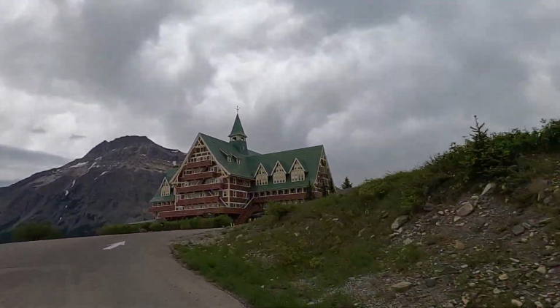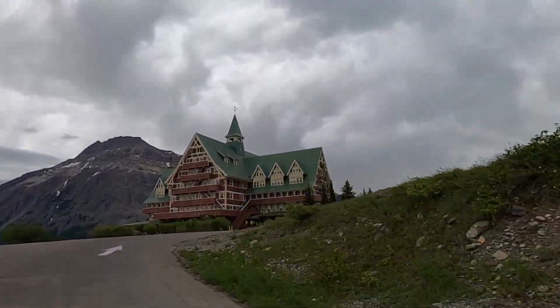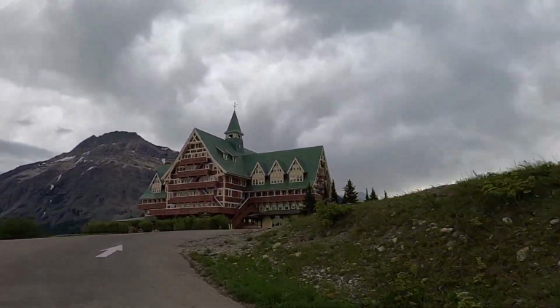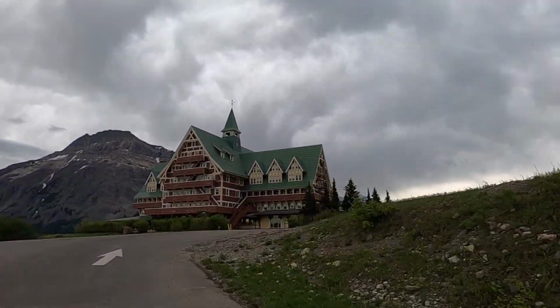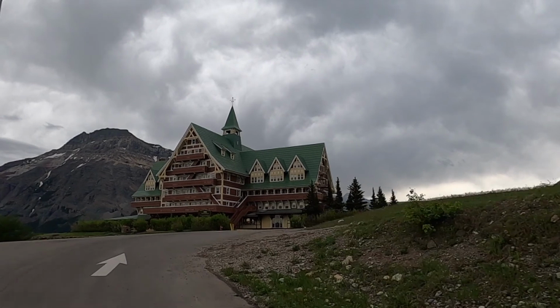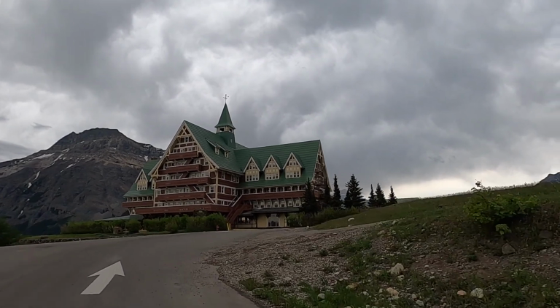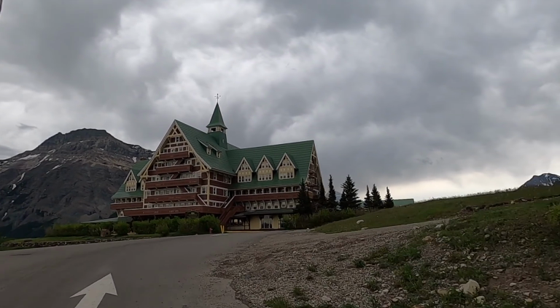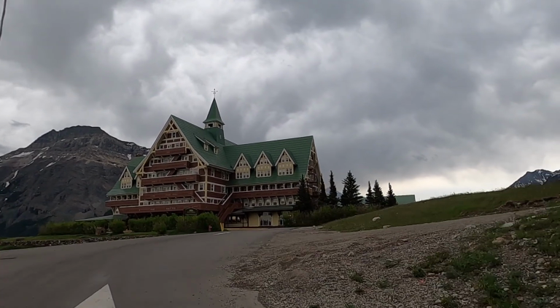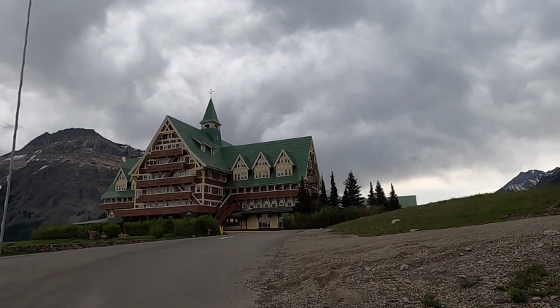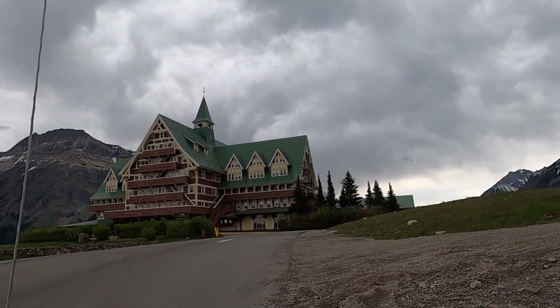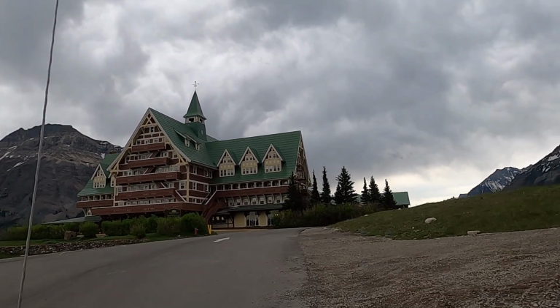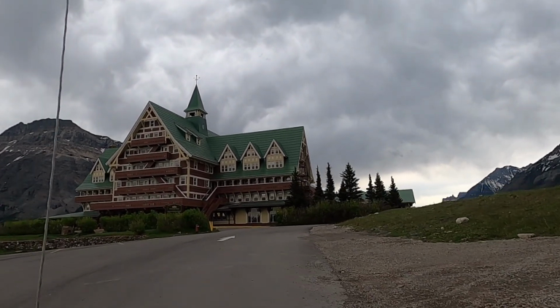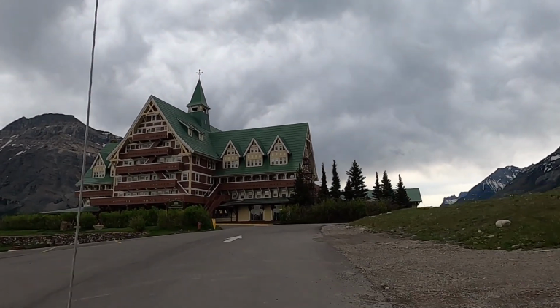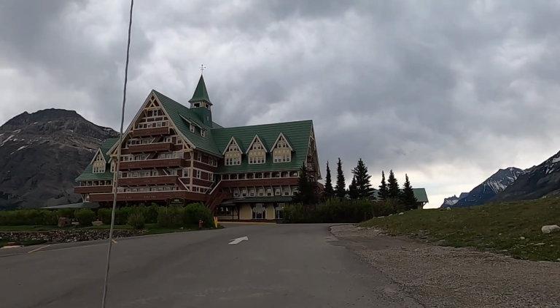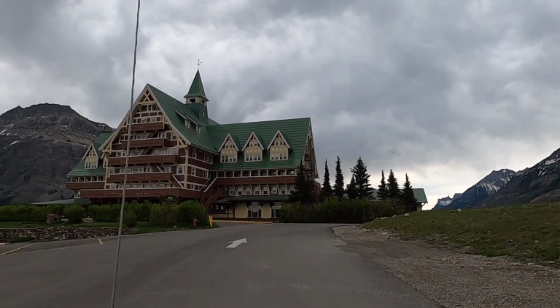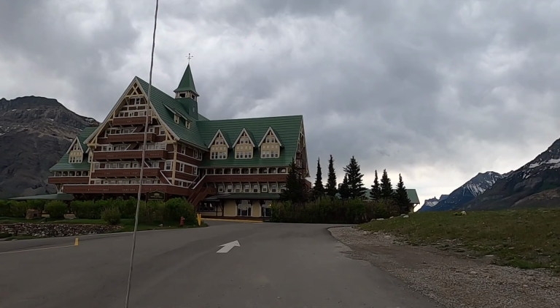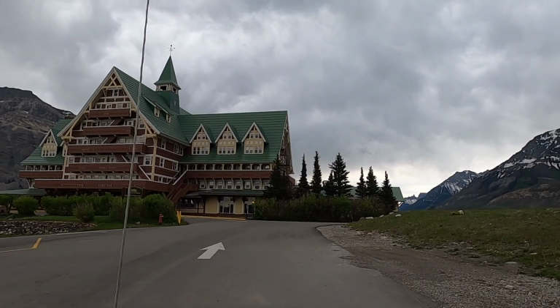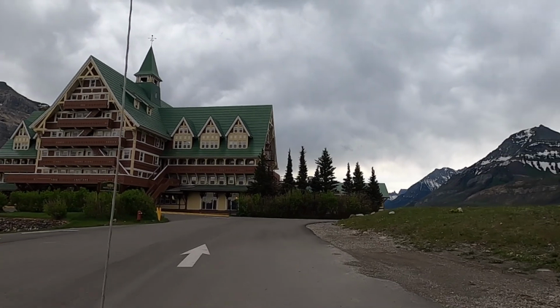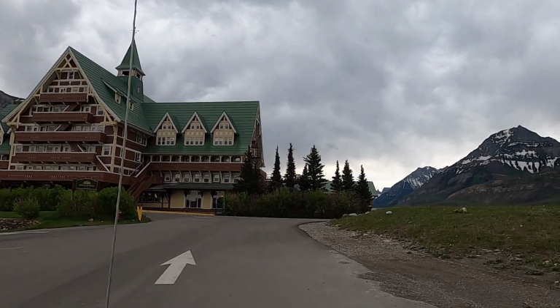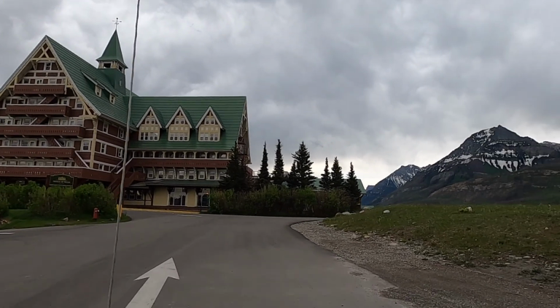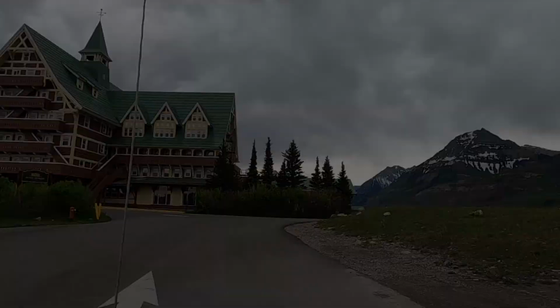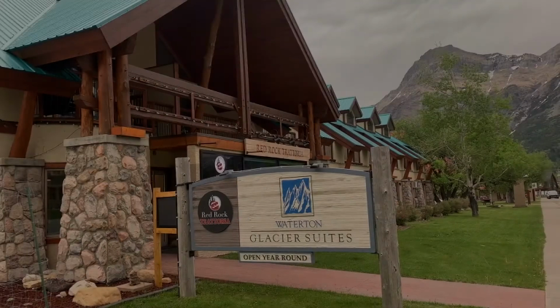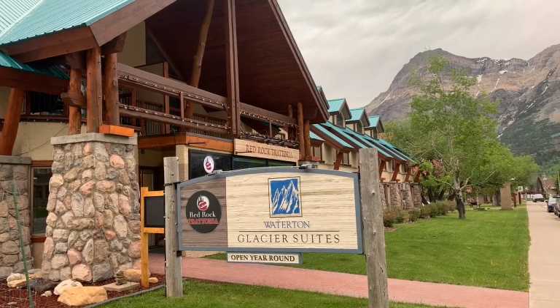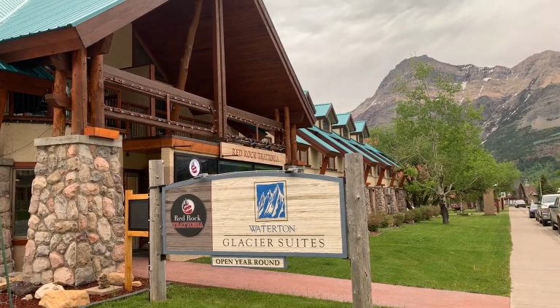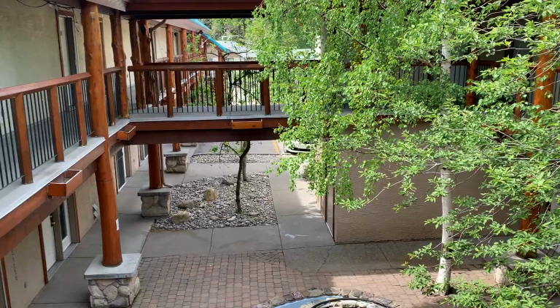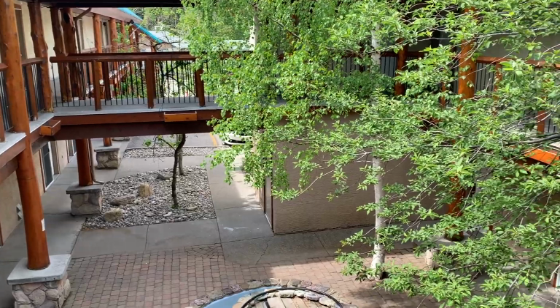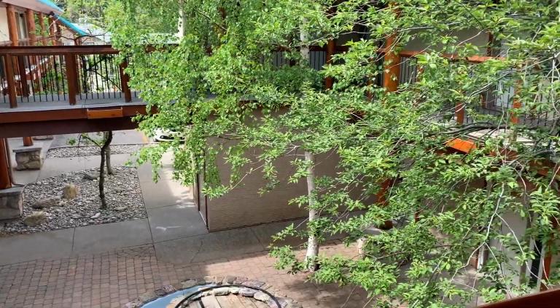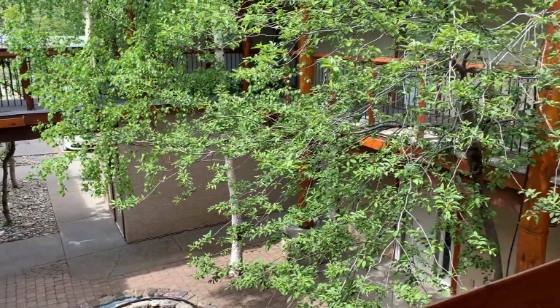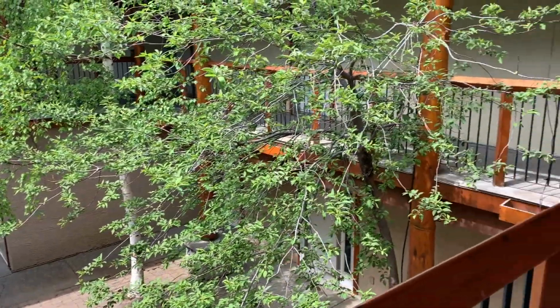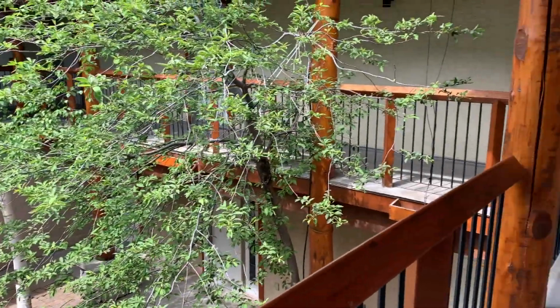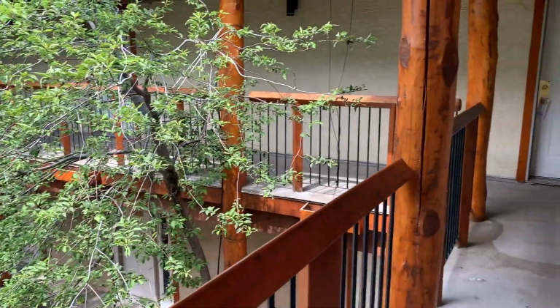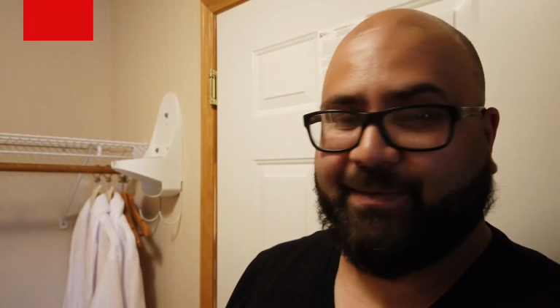When driving into town you'll see the creepy and famous Prince of Wales Hotel. Unfortunately it was closed due to COVID and was opening a week after we left. Rumor has it there's a poltergeist on the sixth floor.